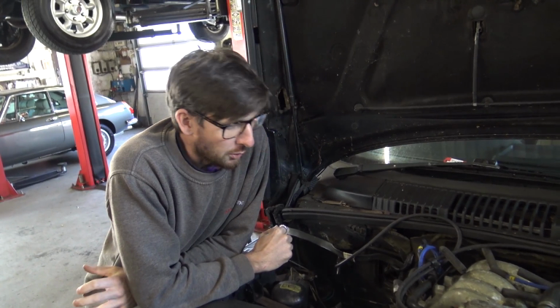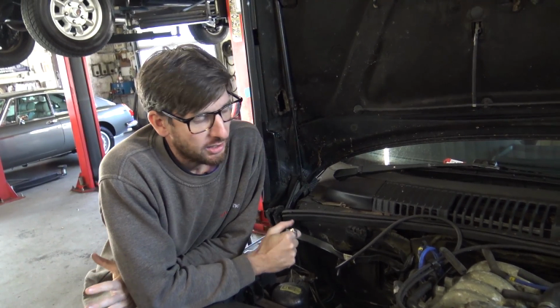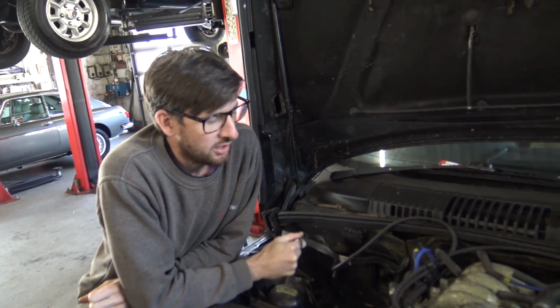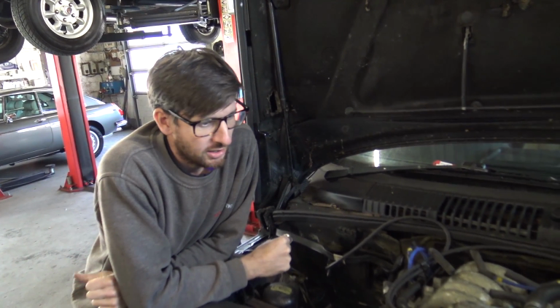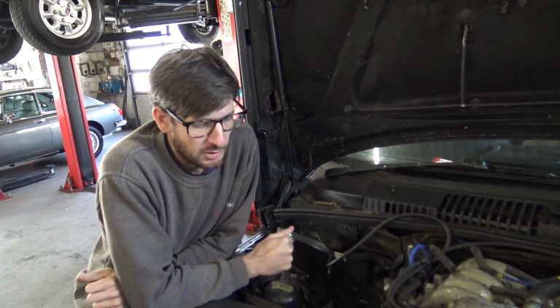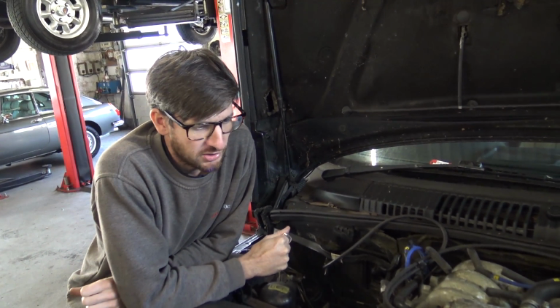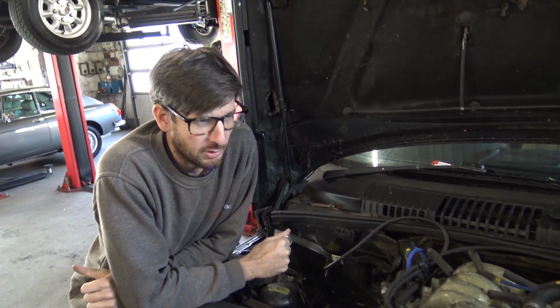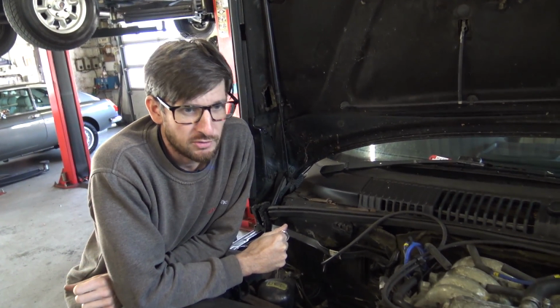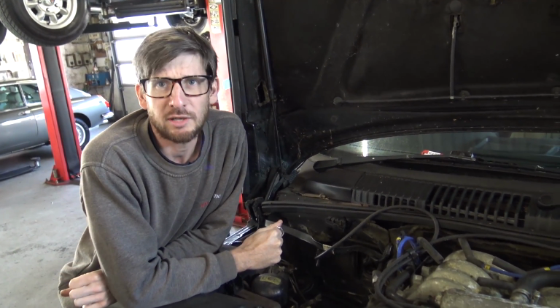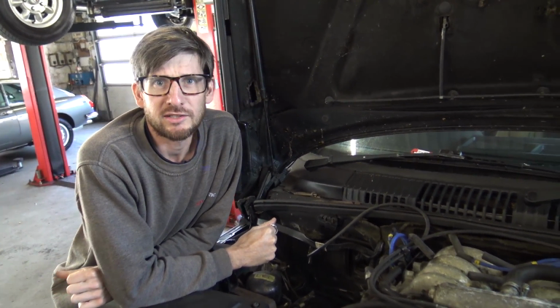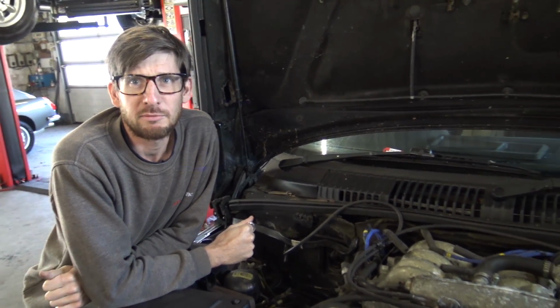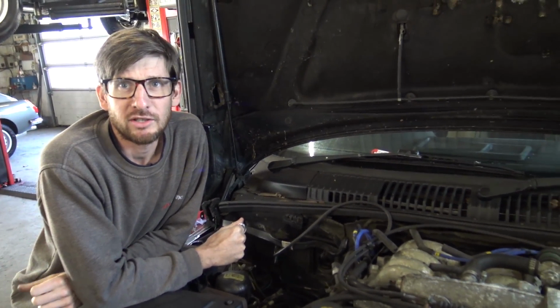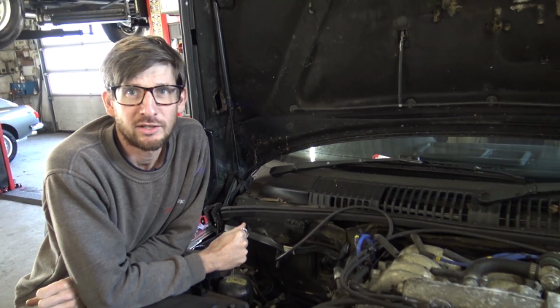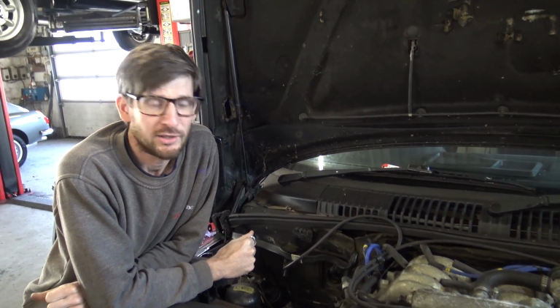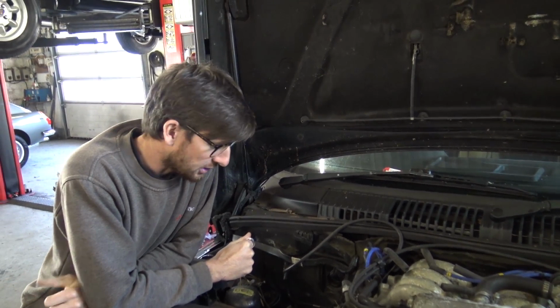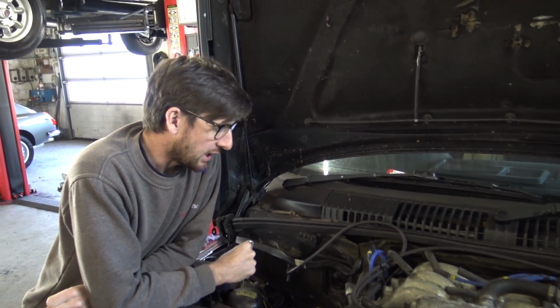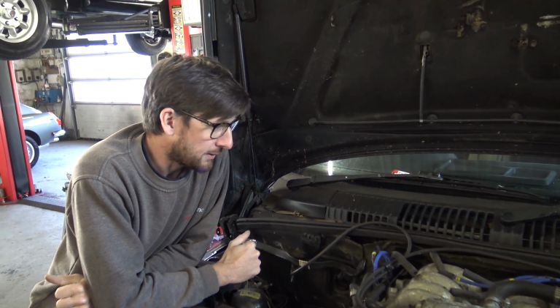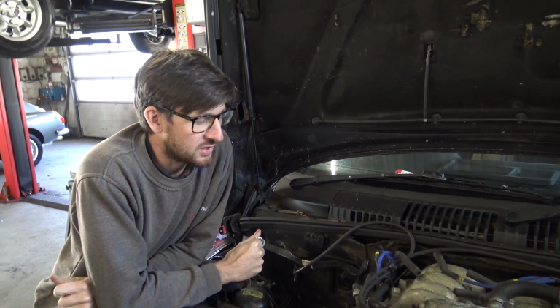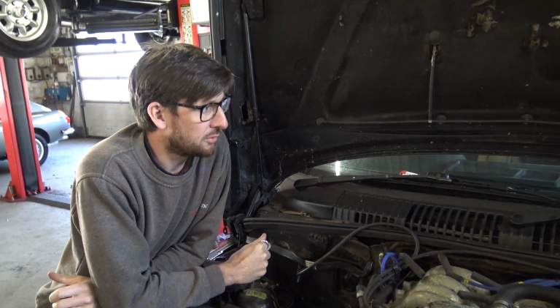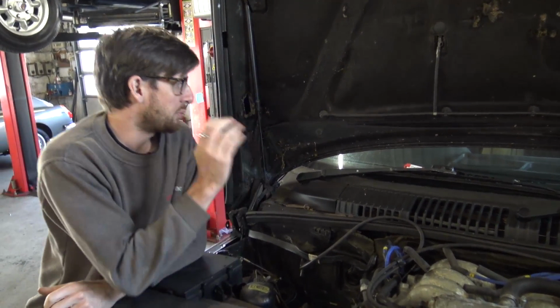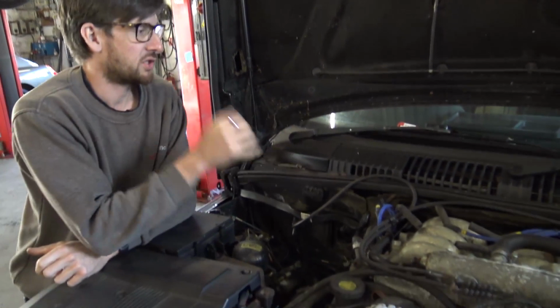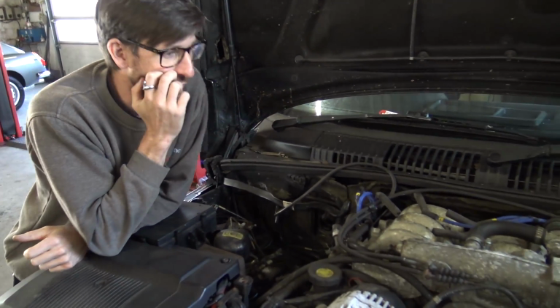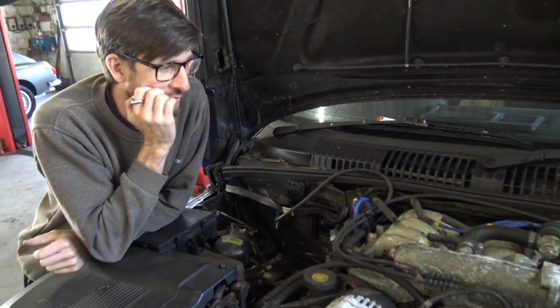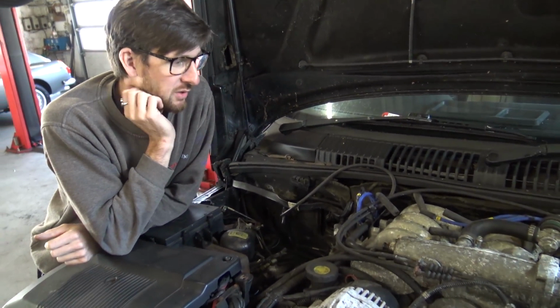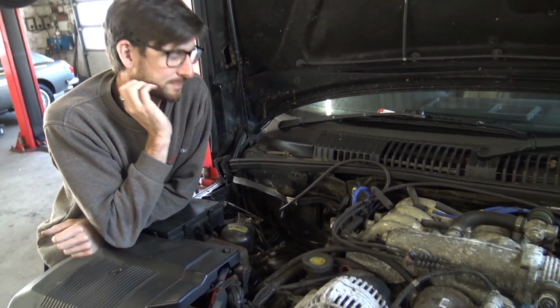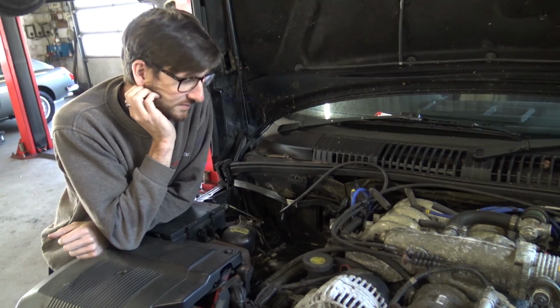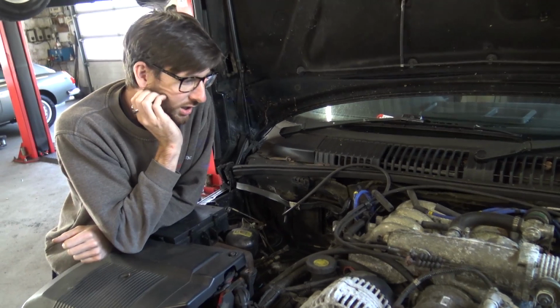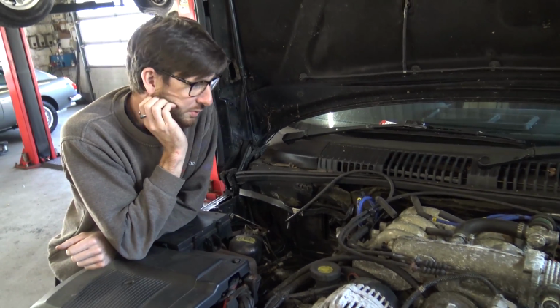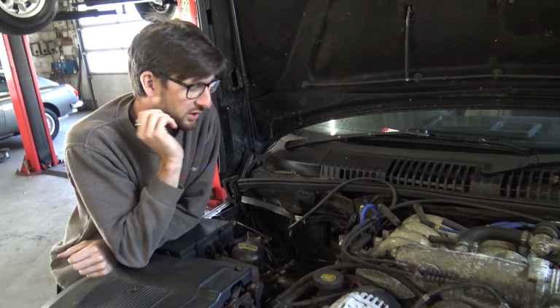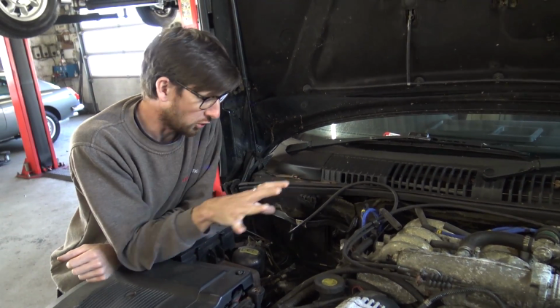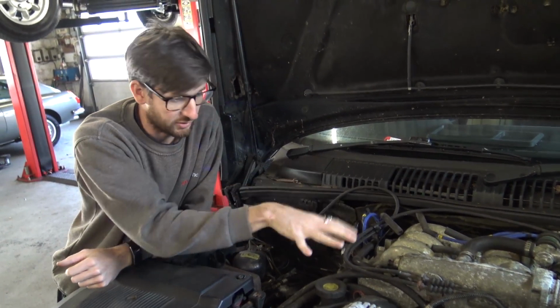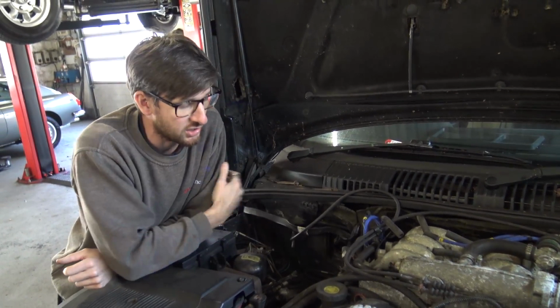Well, here we are. Another Twin Turbo Tuesday update. Is that the name you gave me? Twin Turbo Tuesday. There we go. So we've pulled this Range Rover in from round the back. This is one we've bought in for core material for the engine.